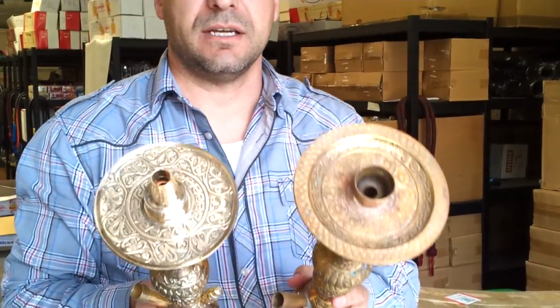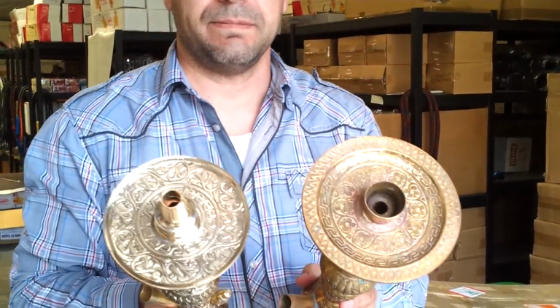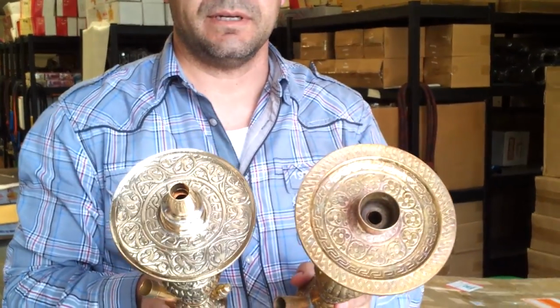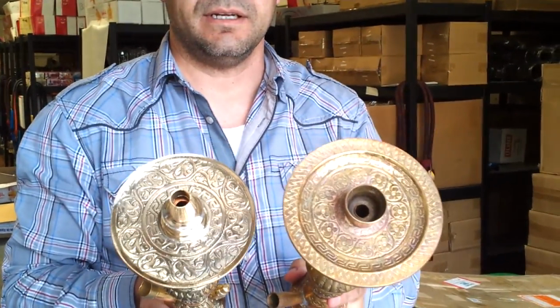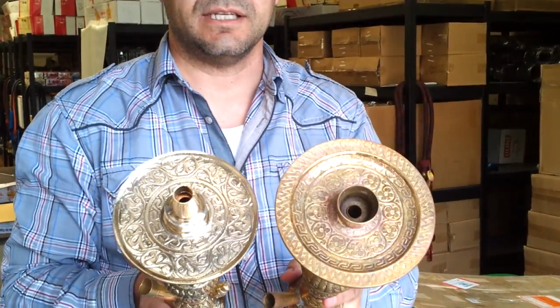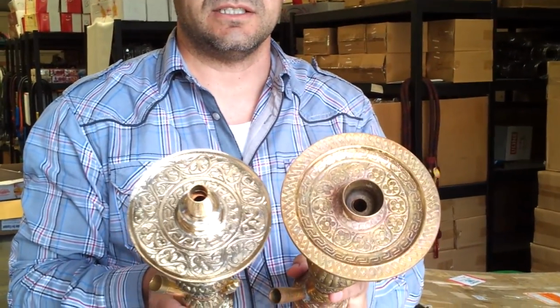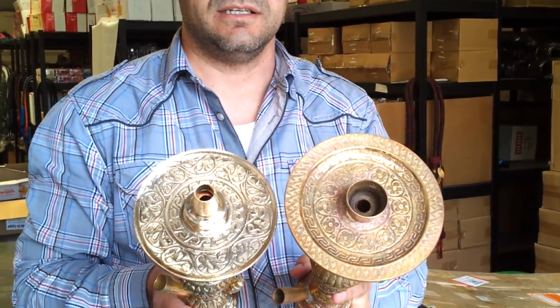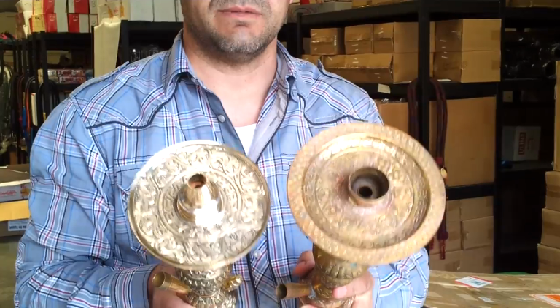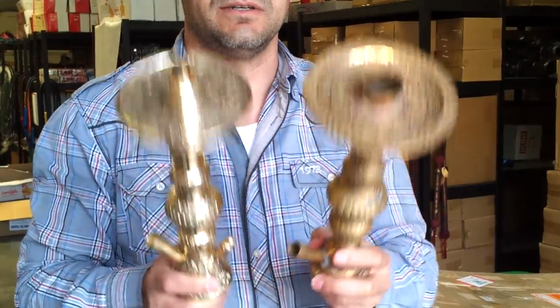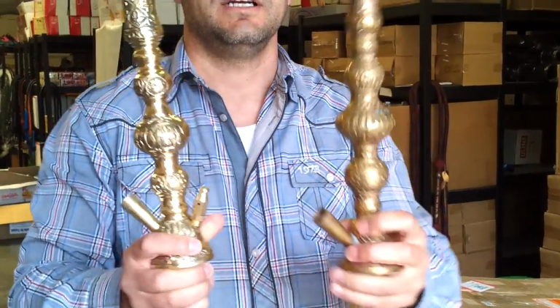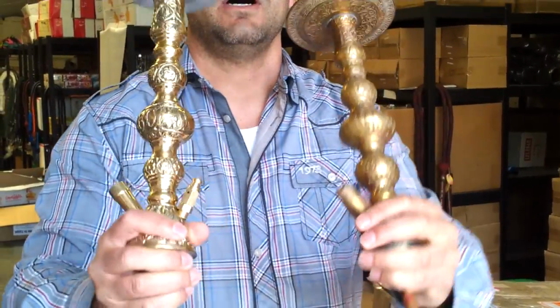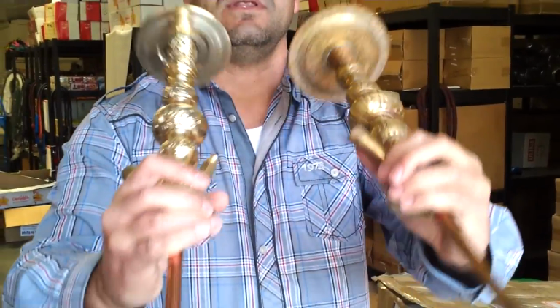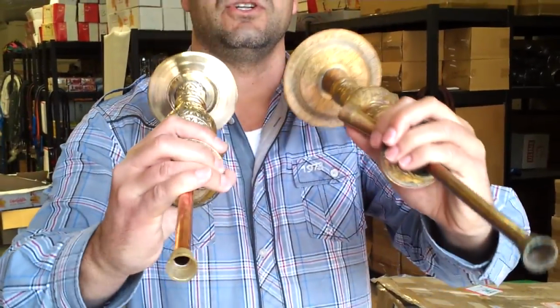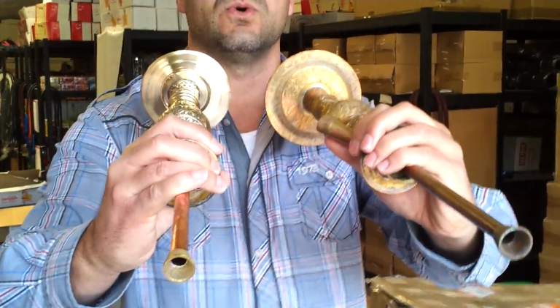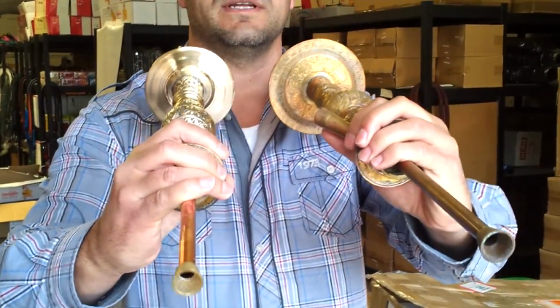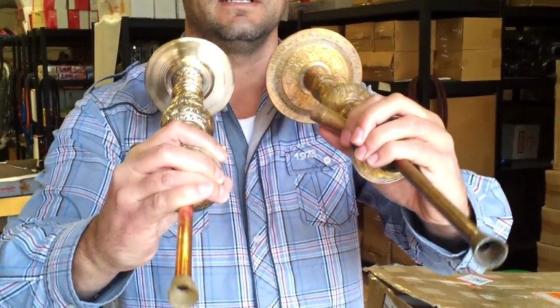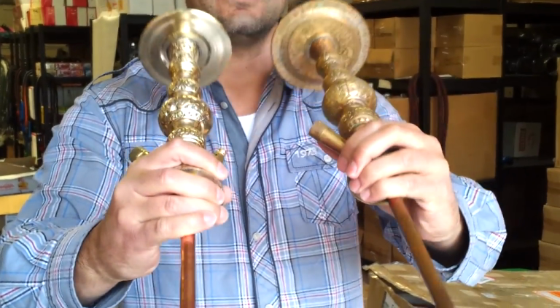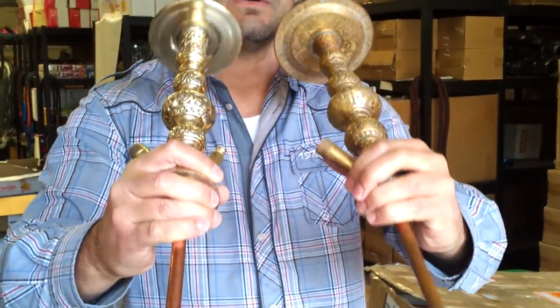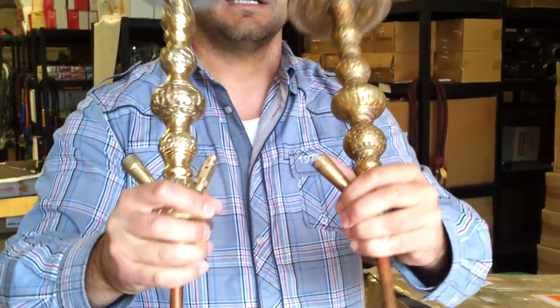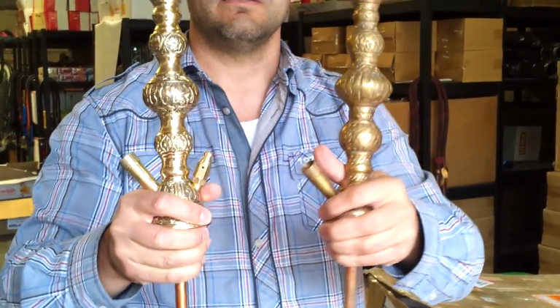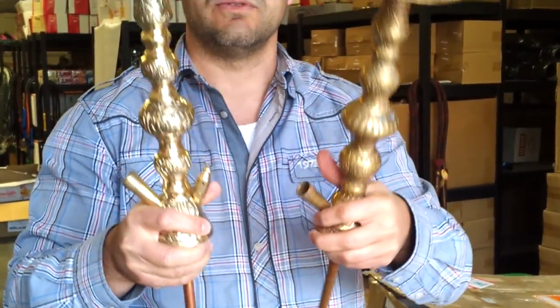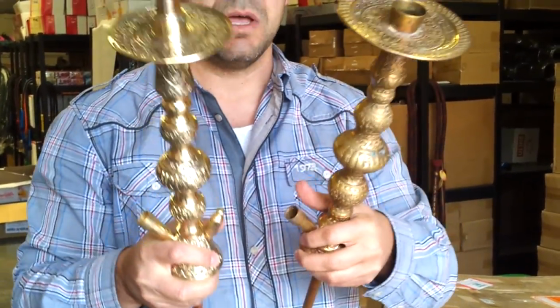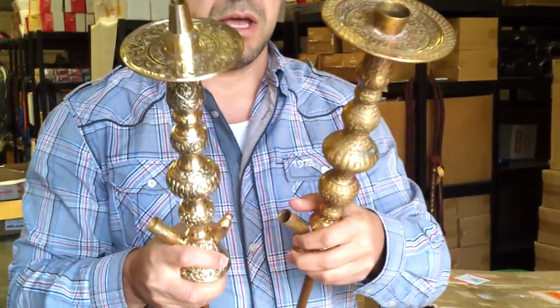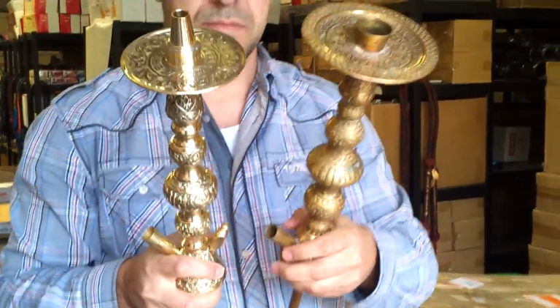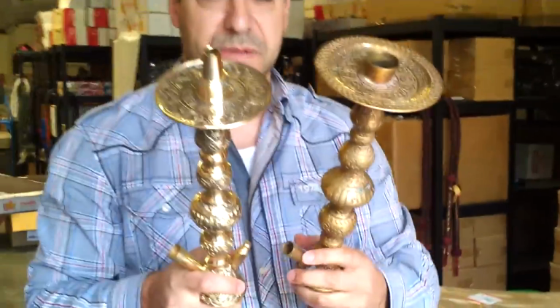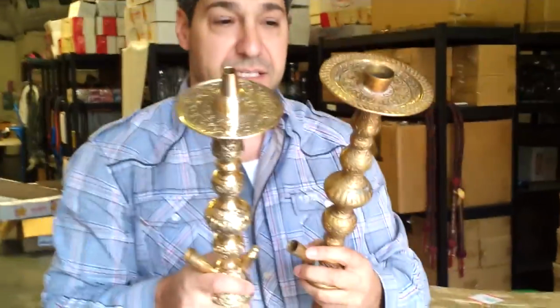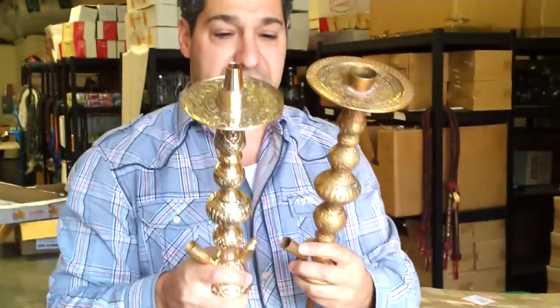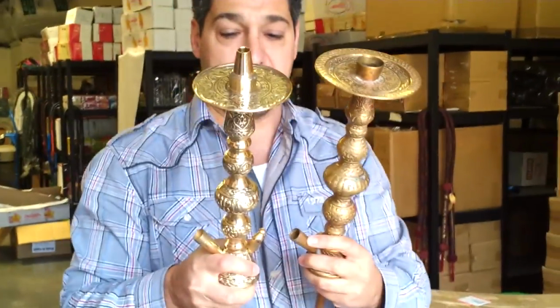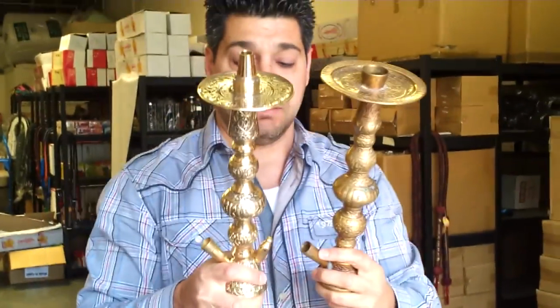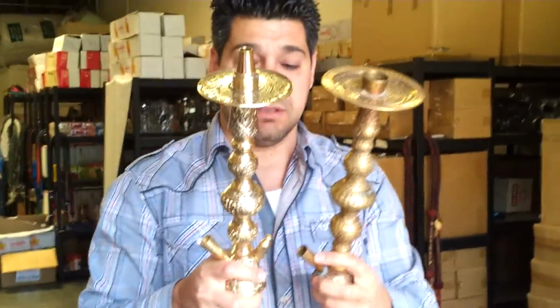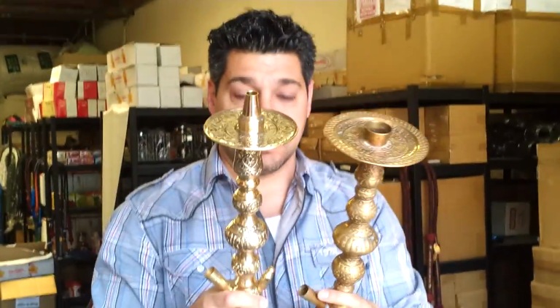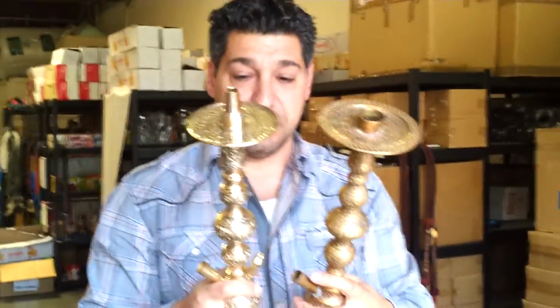The top looks like it's just a little bit smaller, and on the bottom there's no work there. We're going to continue to improve them. It's basically the same model, it differs a little bit.